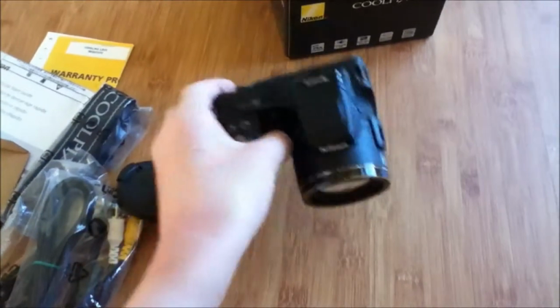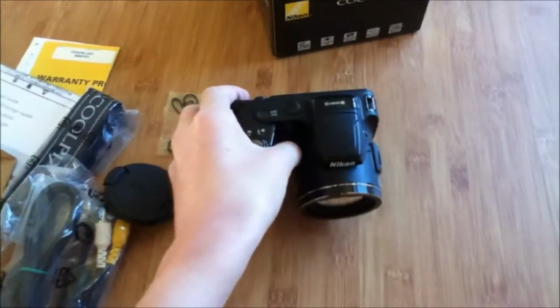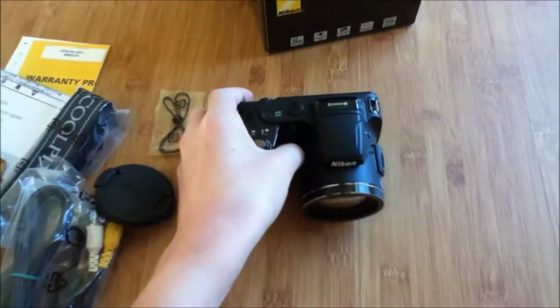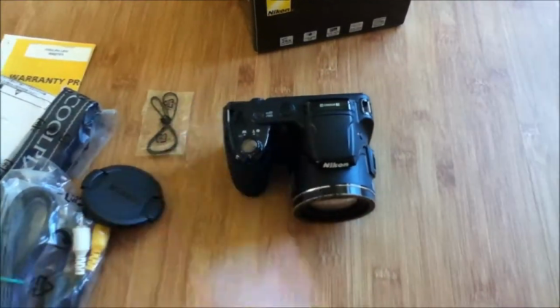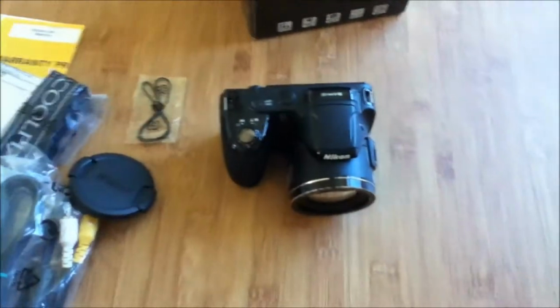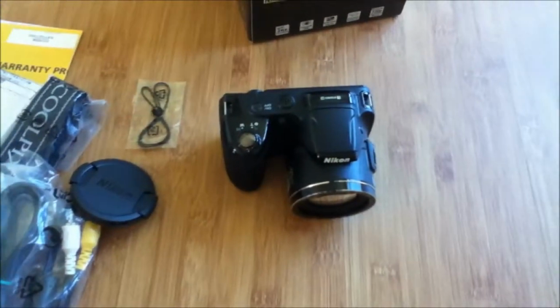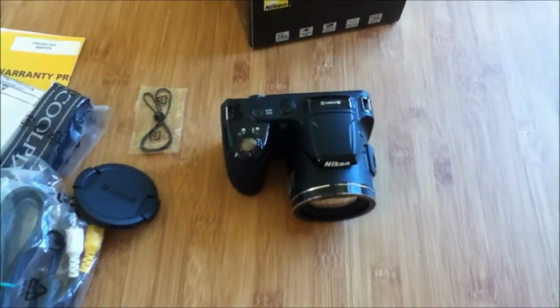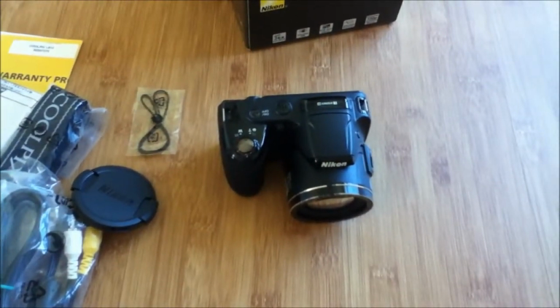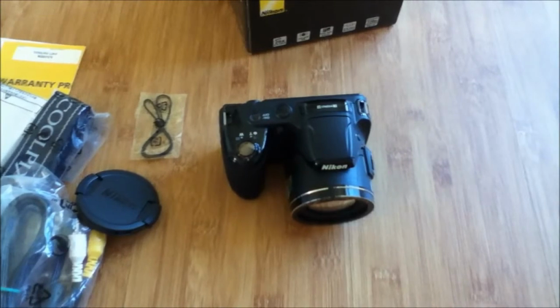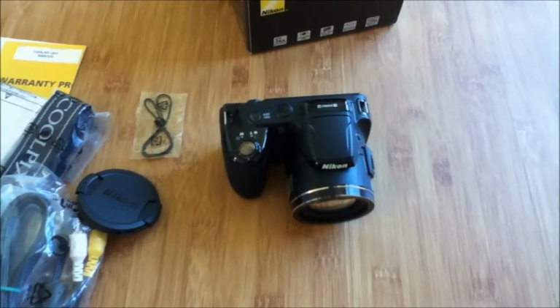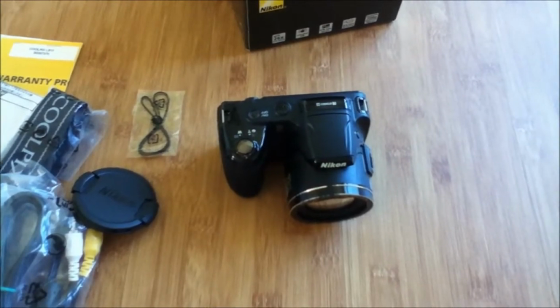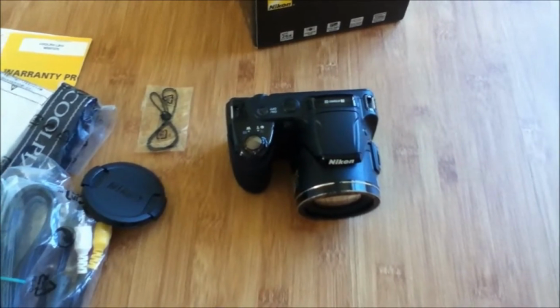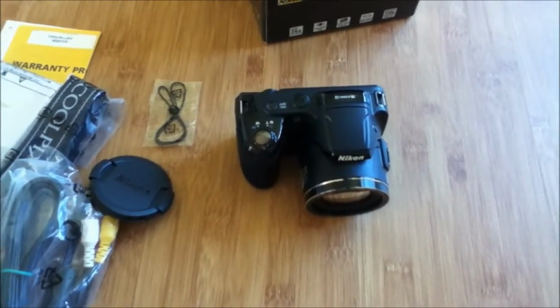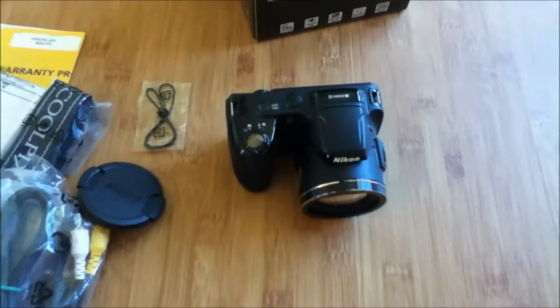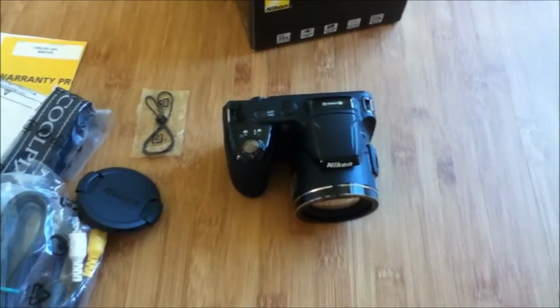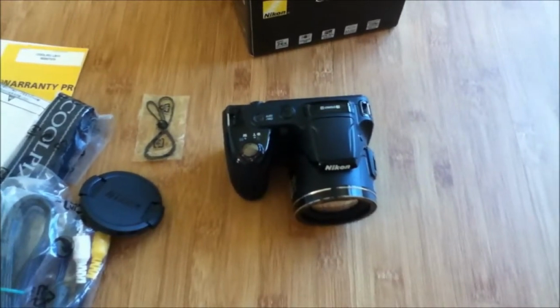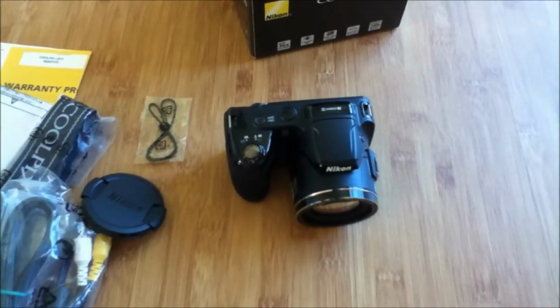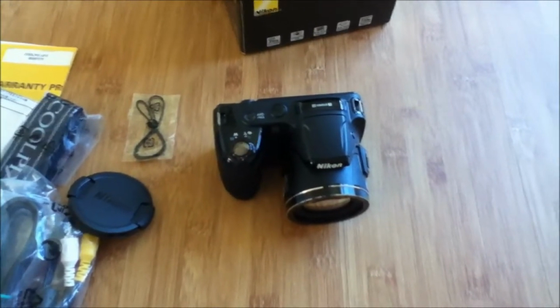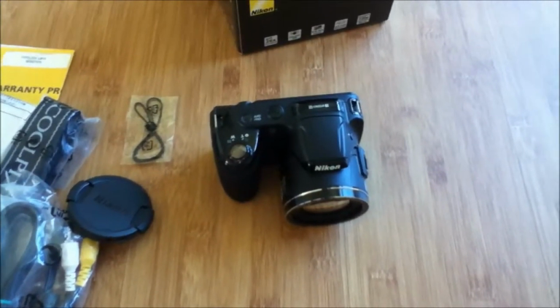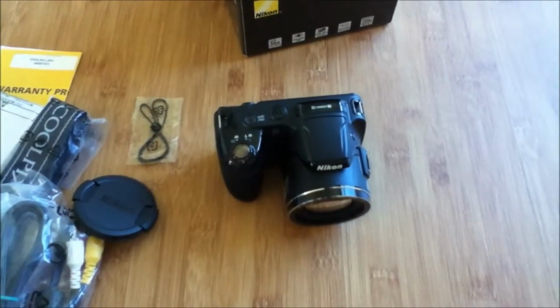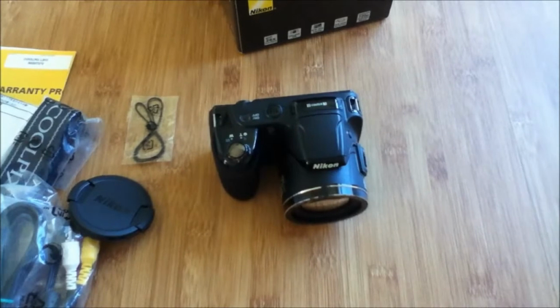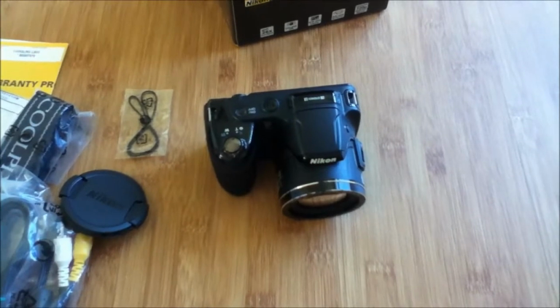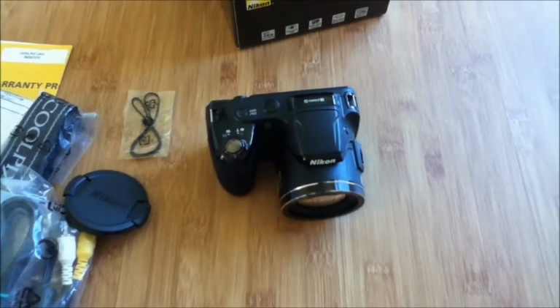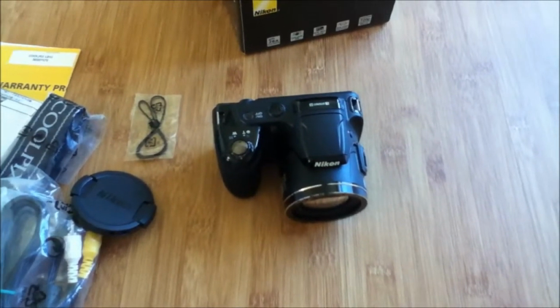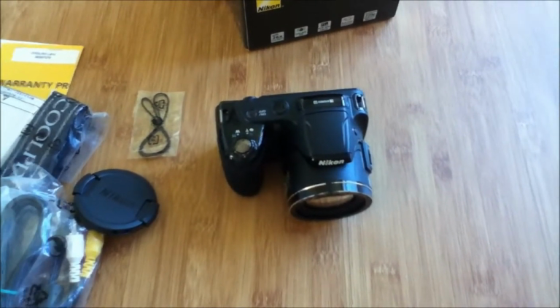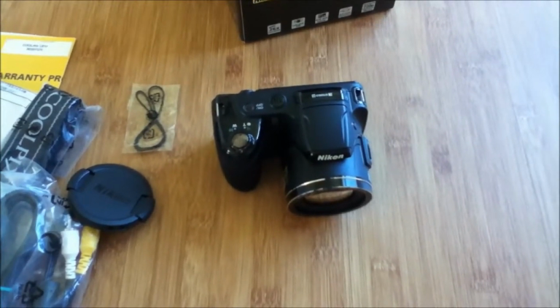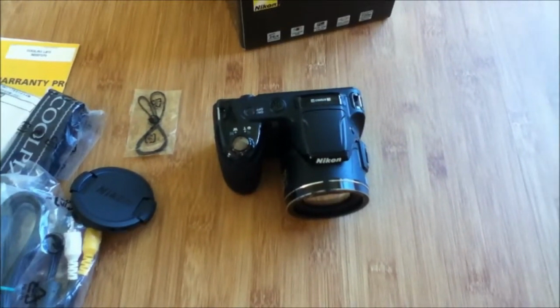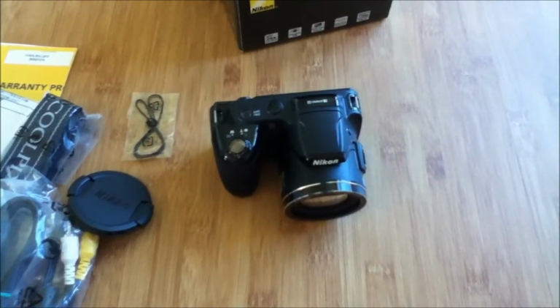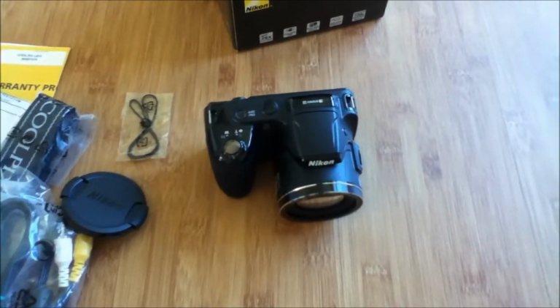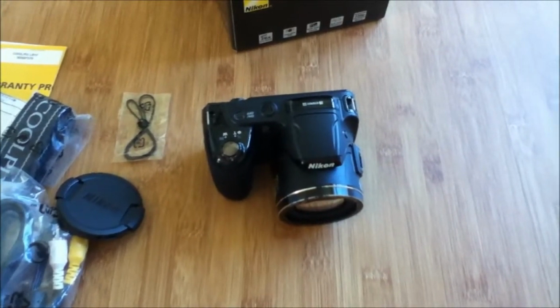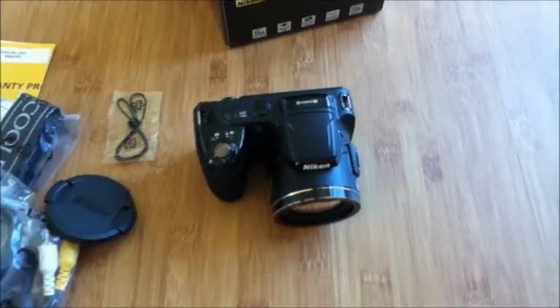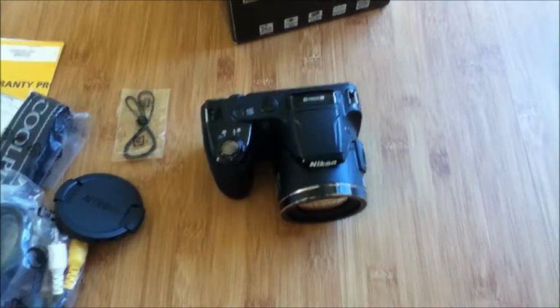So that was my unboxing of the Nikon Coolpix L810 digital camera. I'll have a review out soon. Thanks for watching, guys. Hope you liked it. See ya.